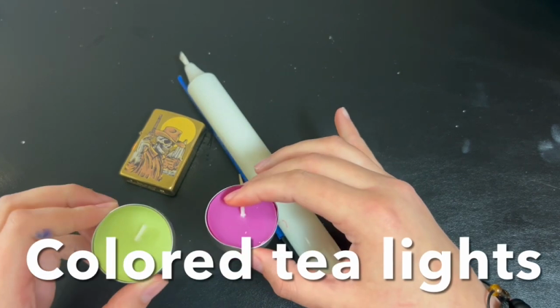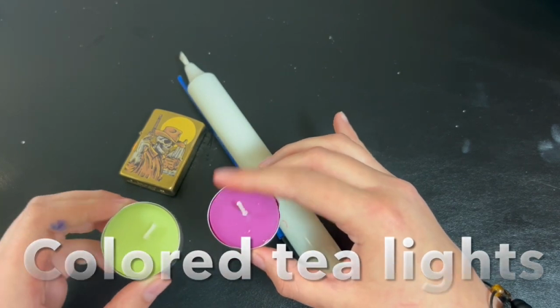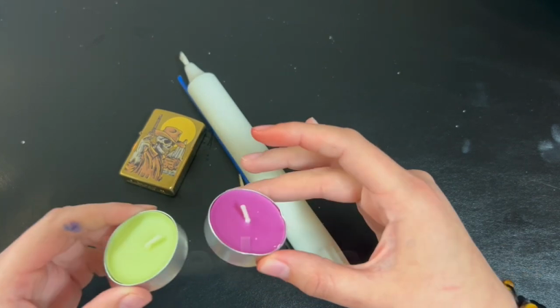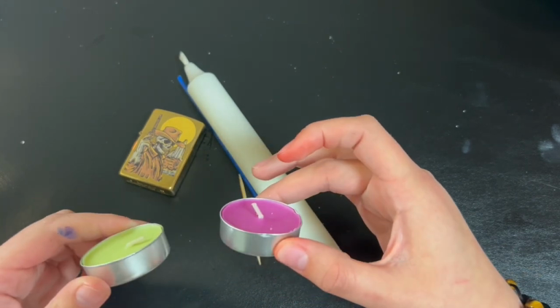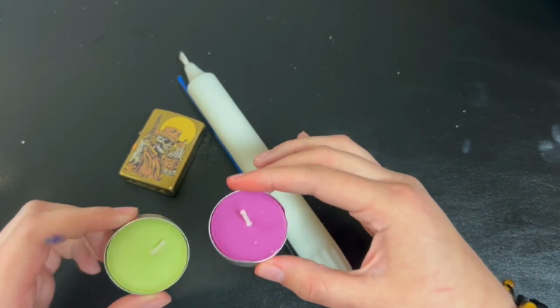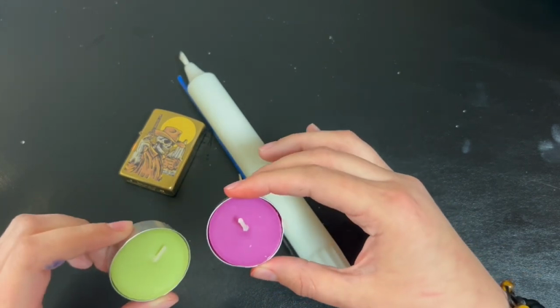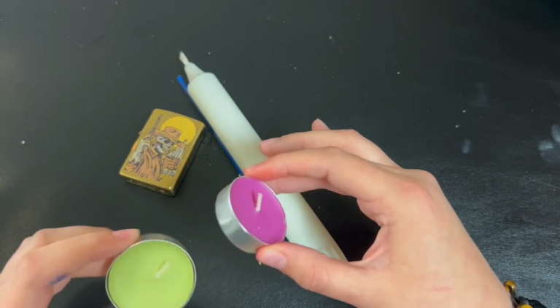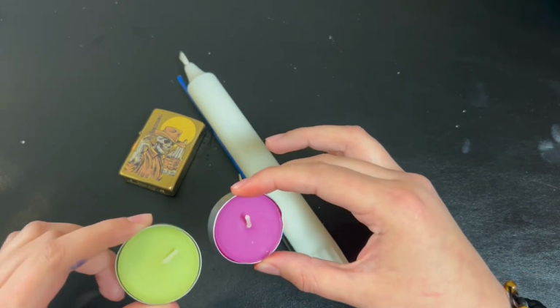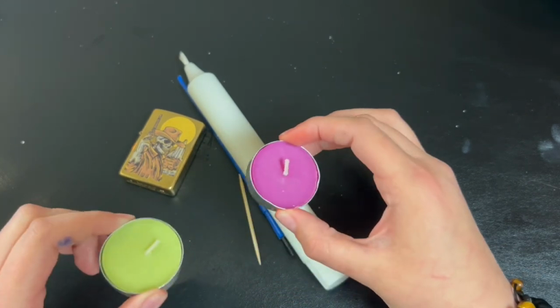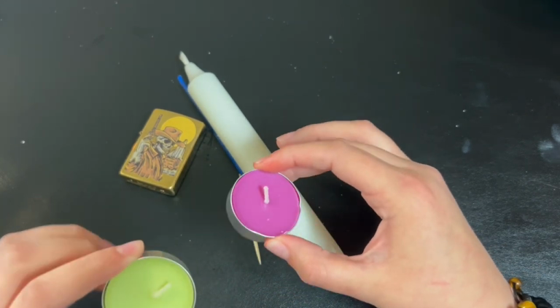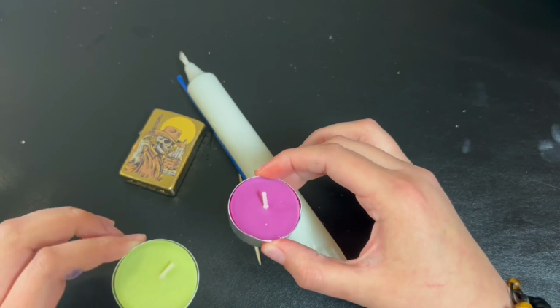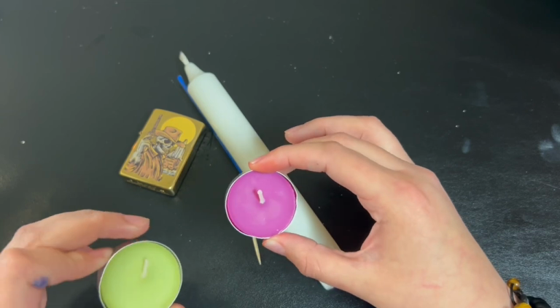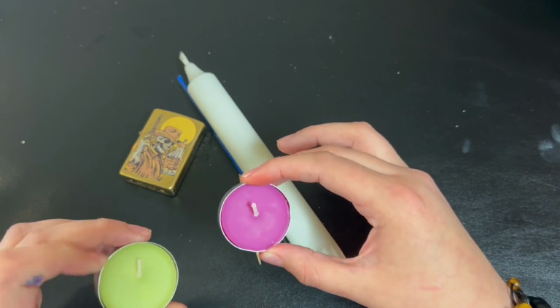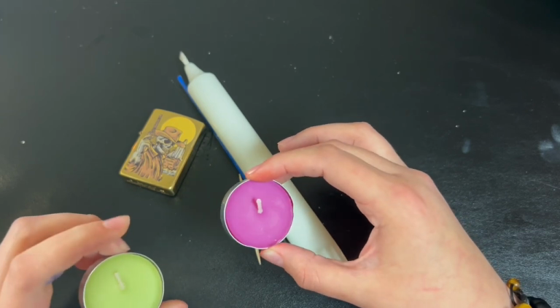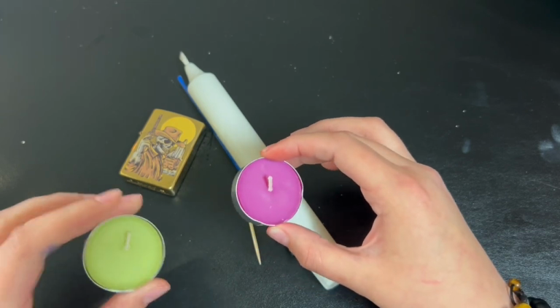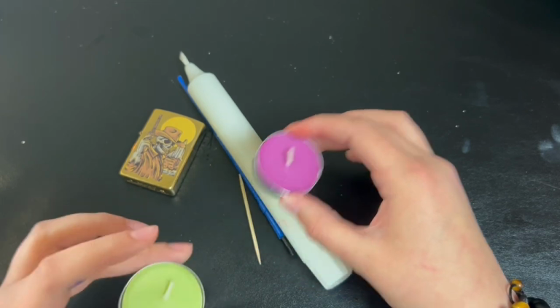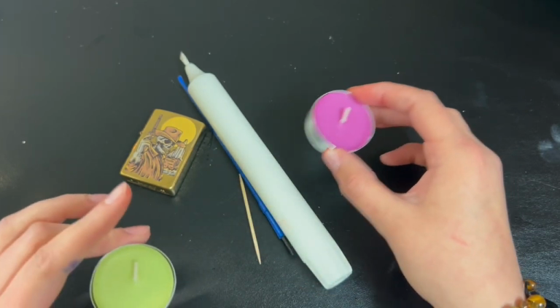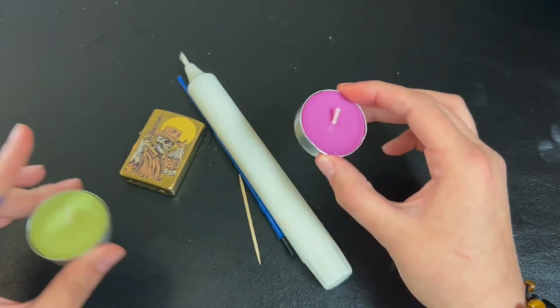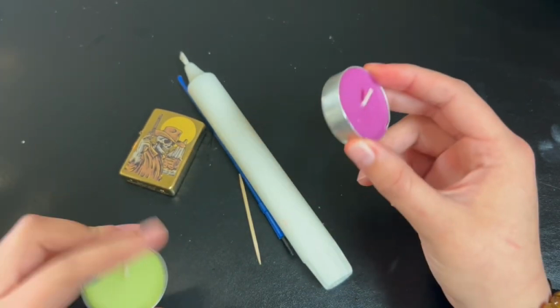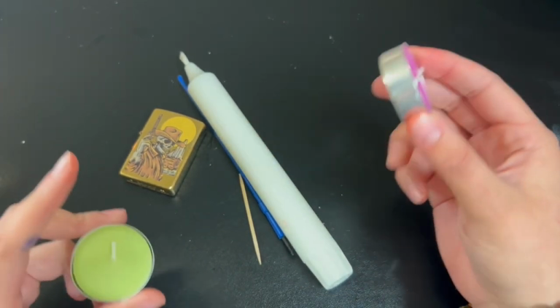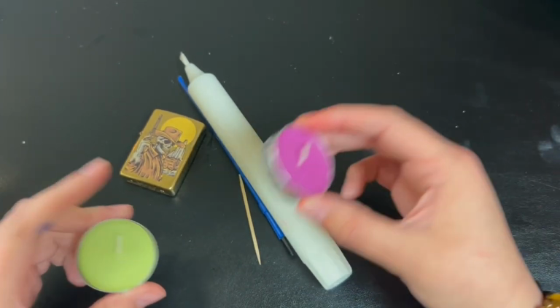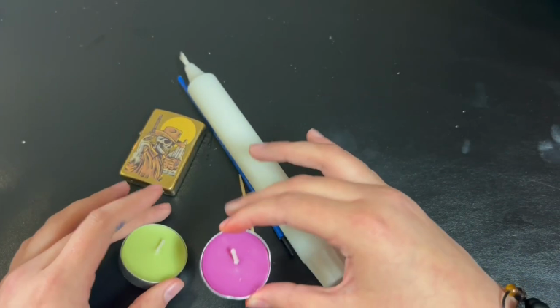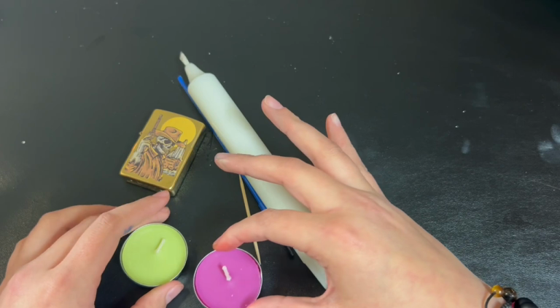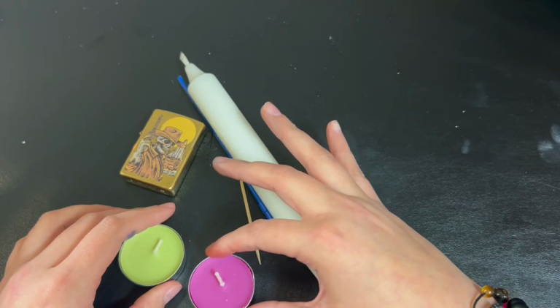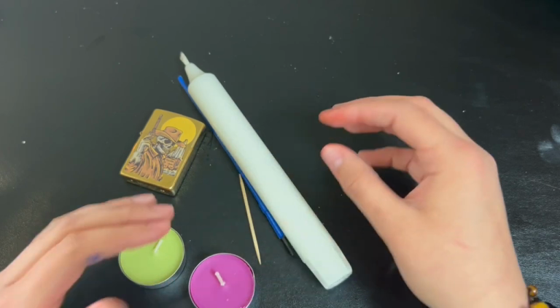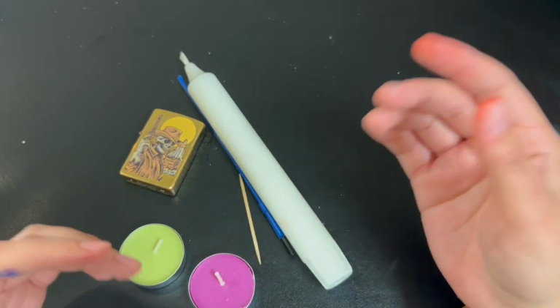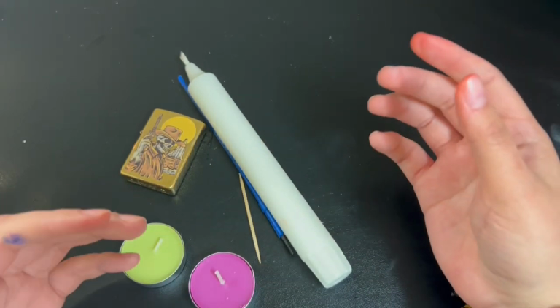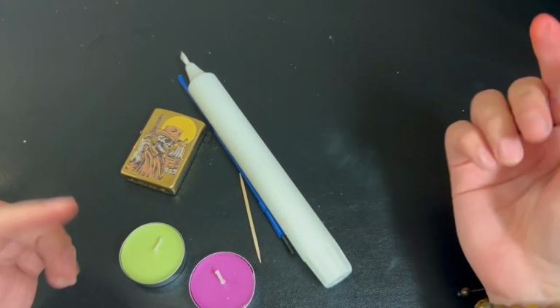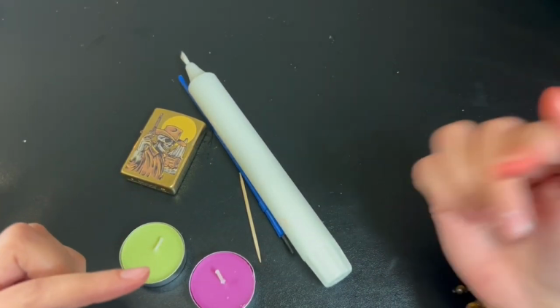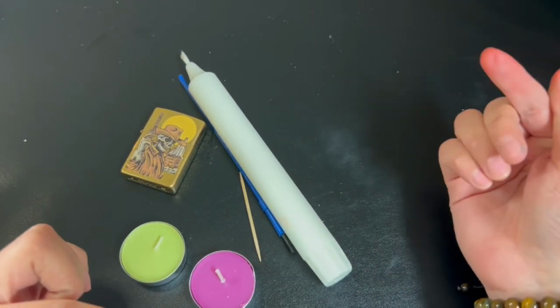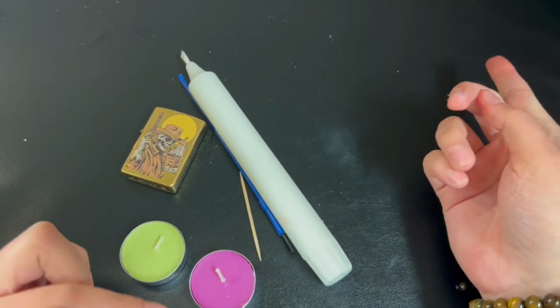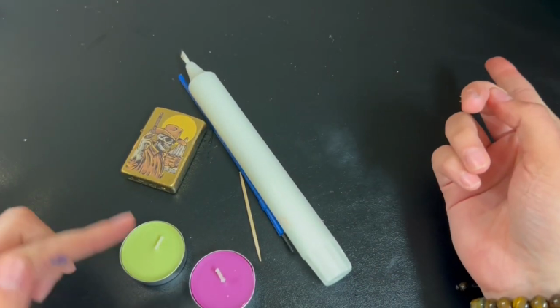I got these from Dollar Tree and they smell really good, so make sure you get ones that are colored — or know how to dye them with the appropriate color — just because we're going to be painting on a lighter colored candle.